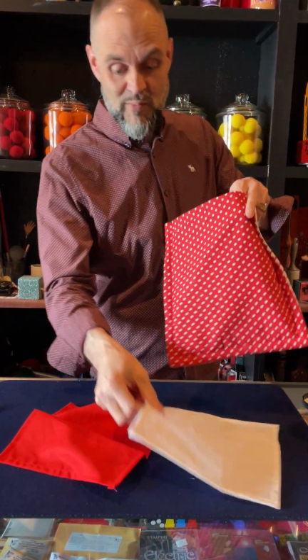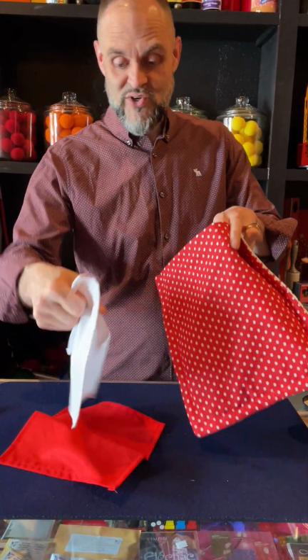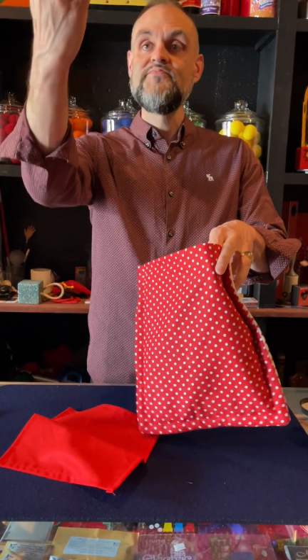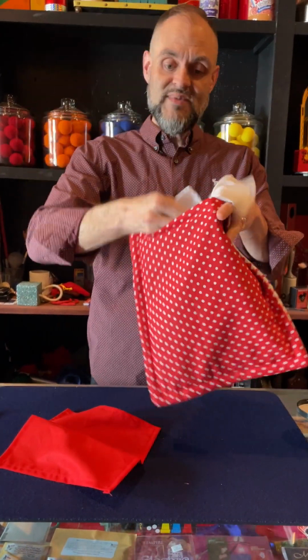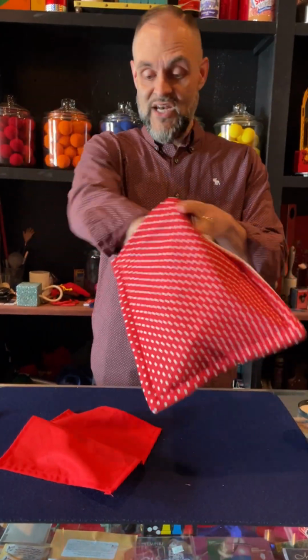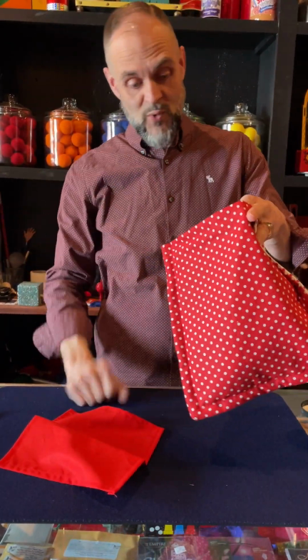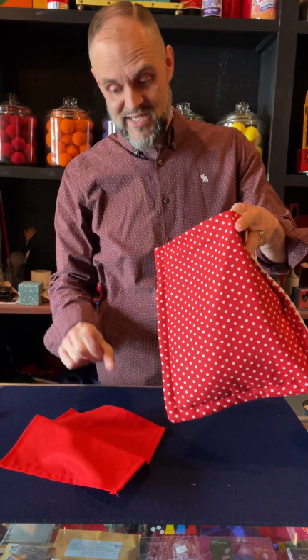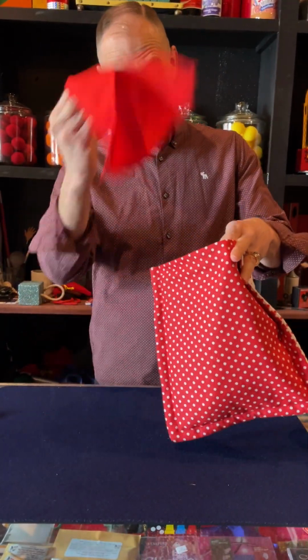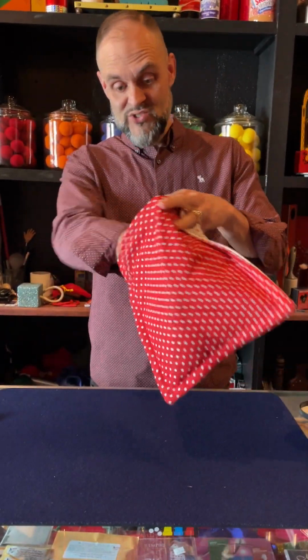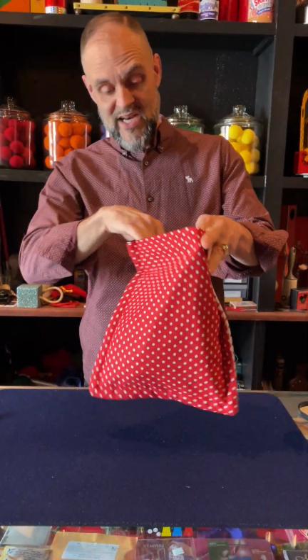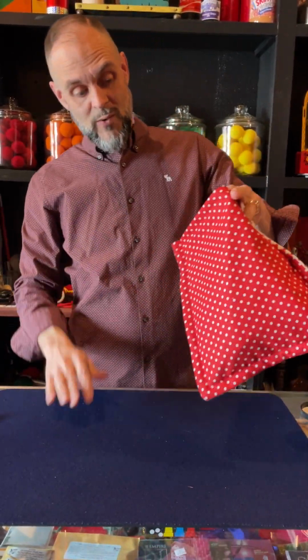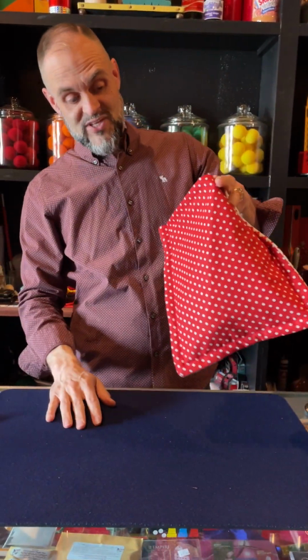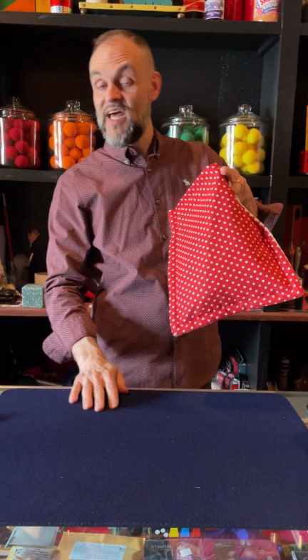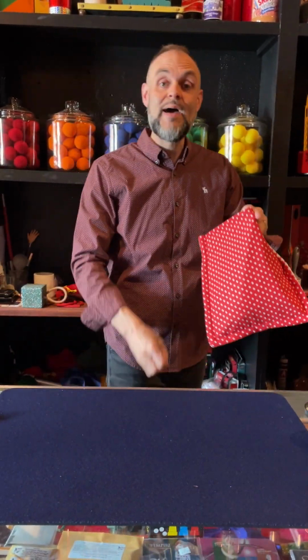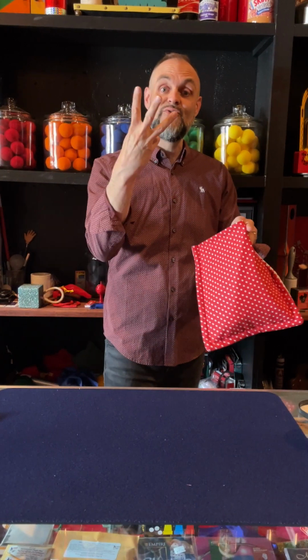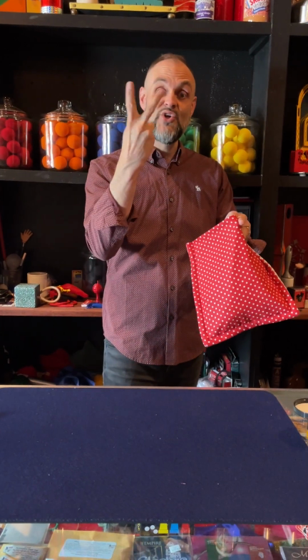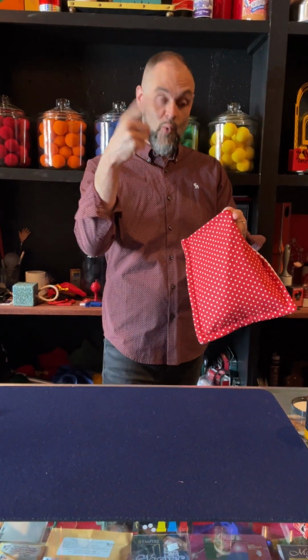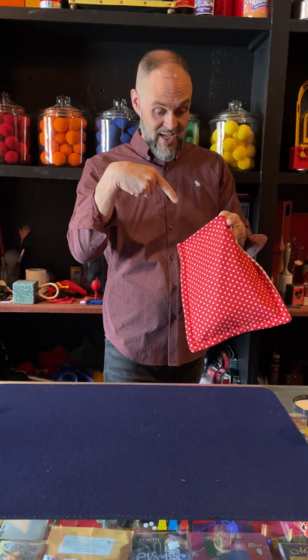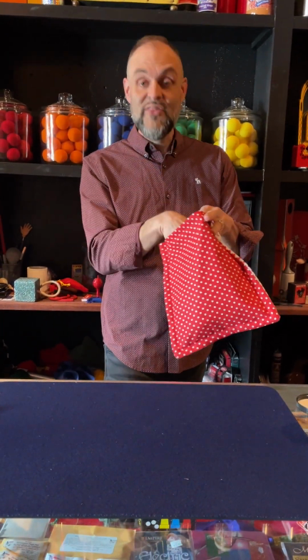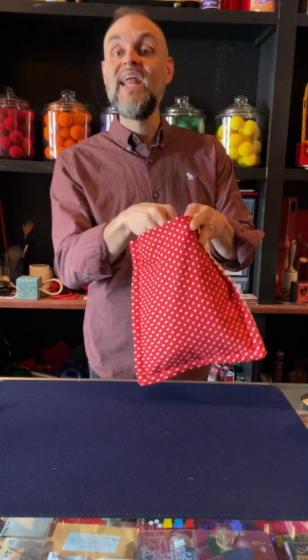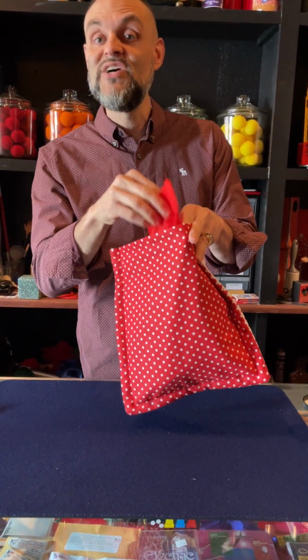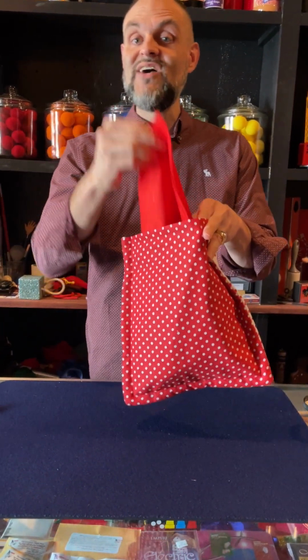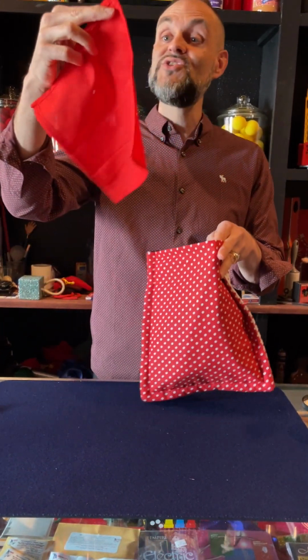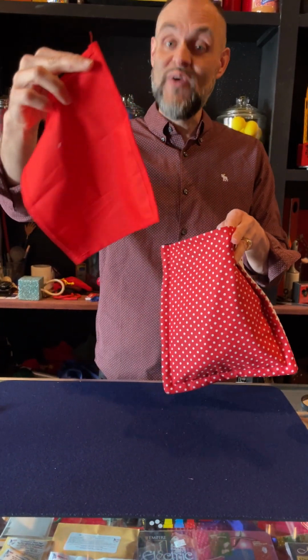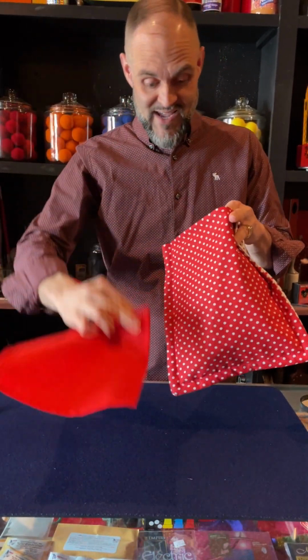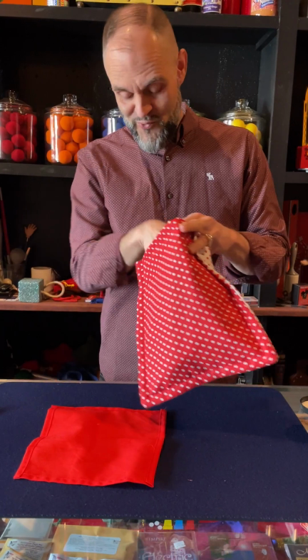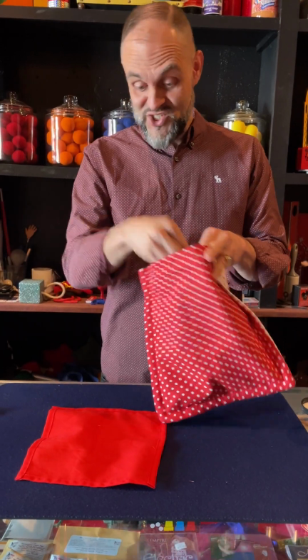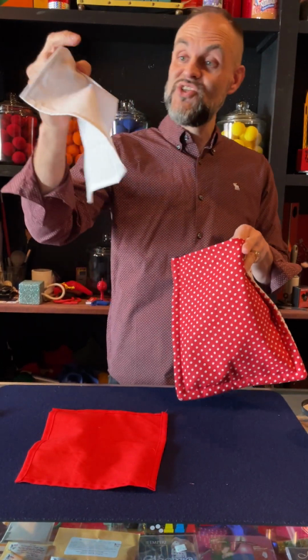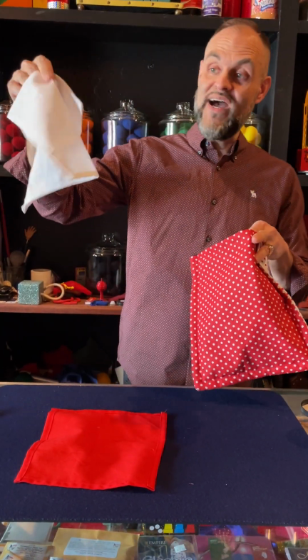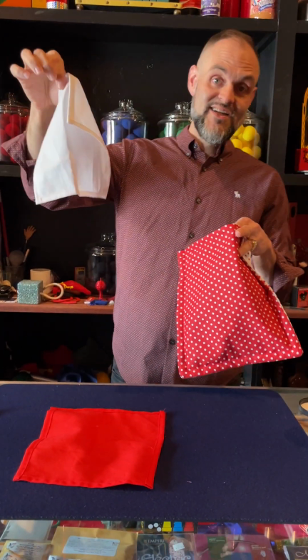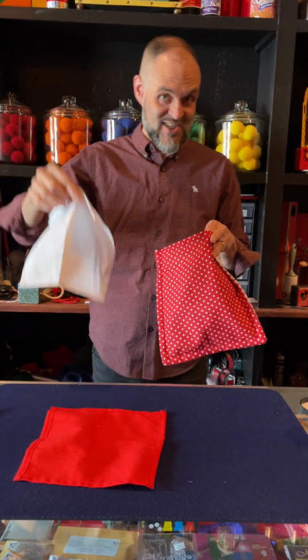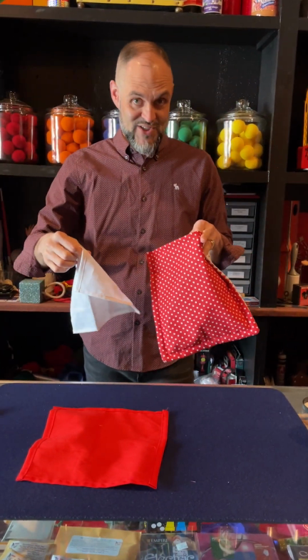I'm going to prove it to you. In goes the white, in goes the red. We wait for the change to happen. It happens in 3, 2, 1 — and the white handkerchief has now changed to red, and the red has changed to white, just like so.